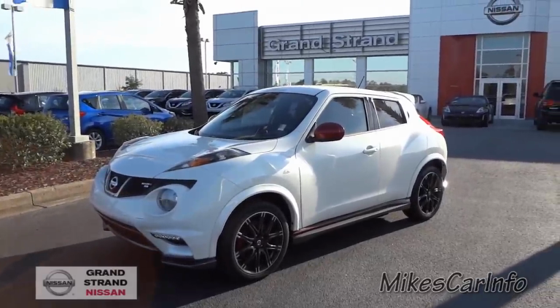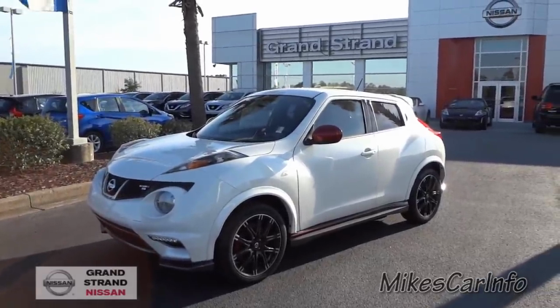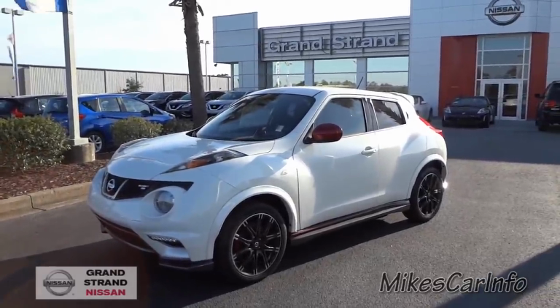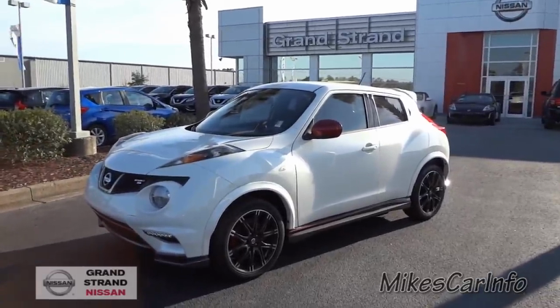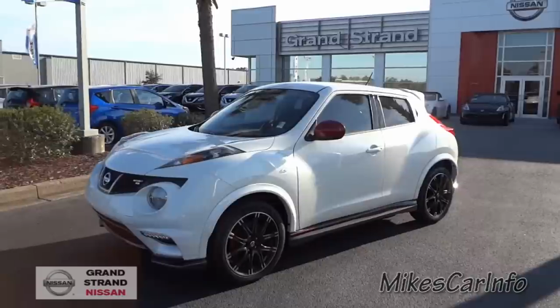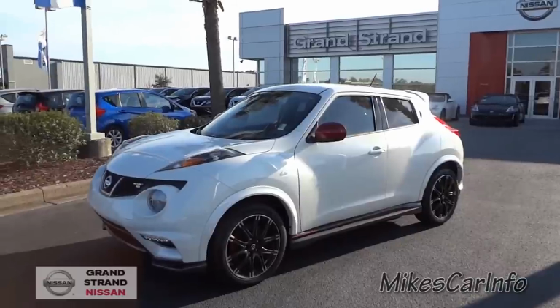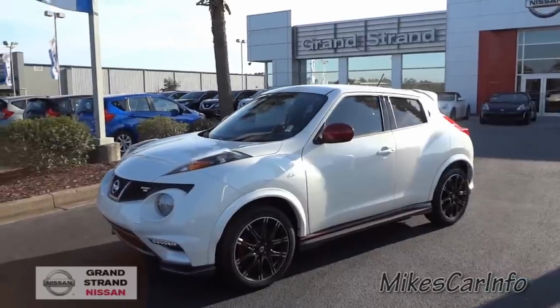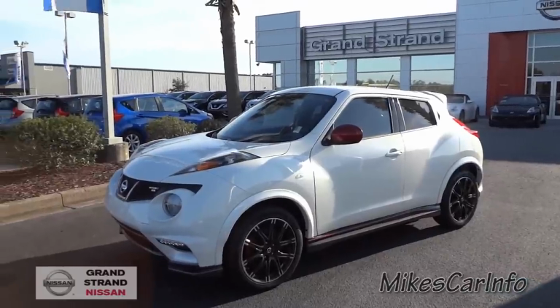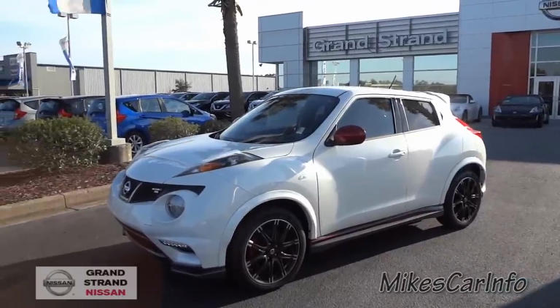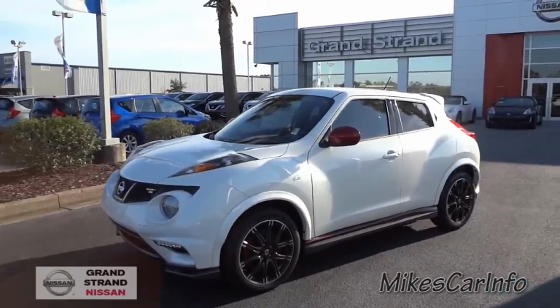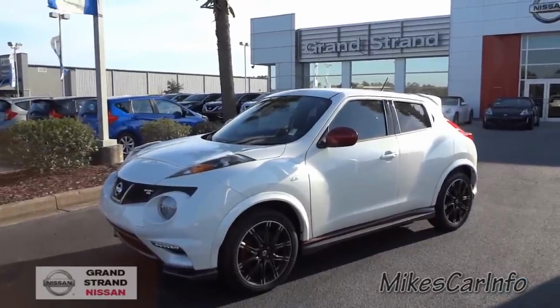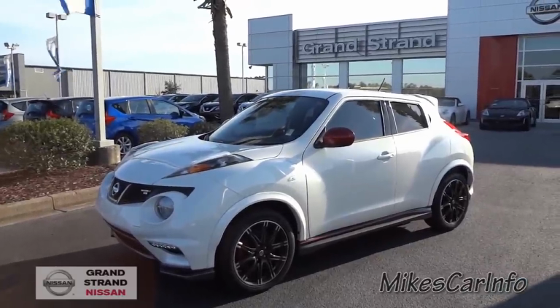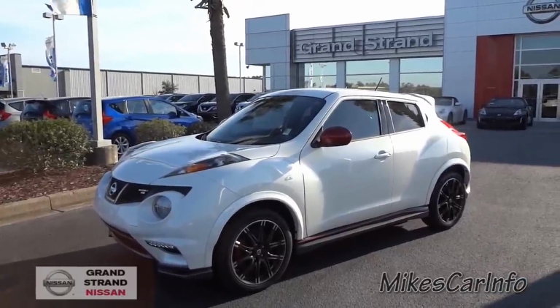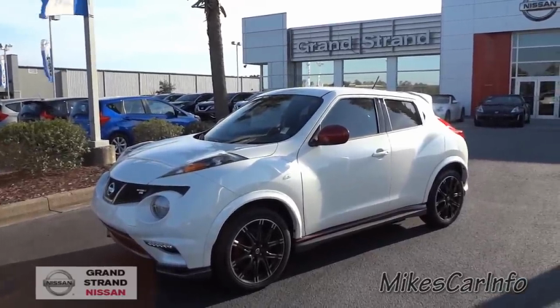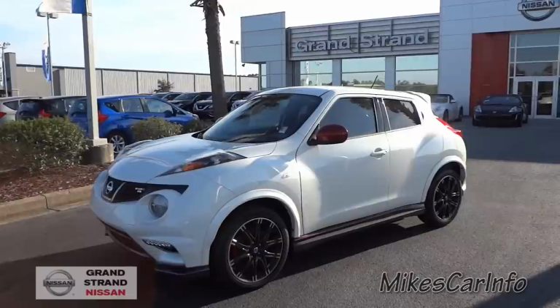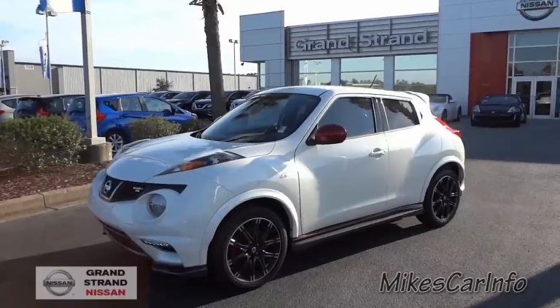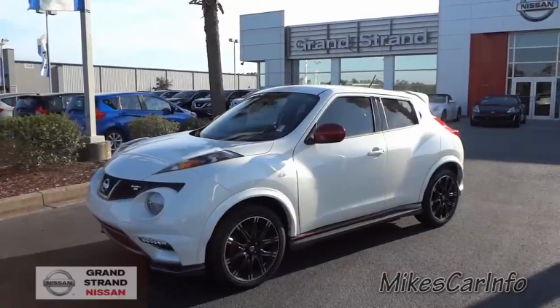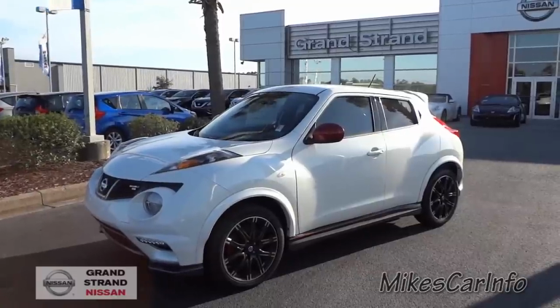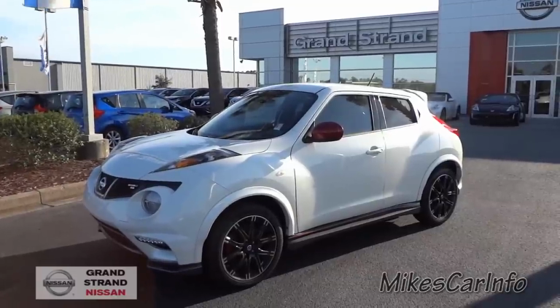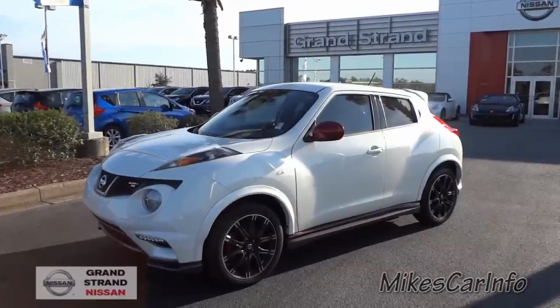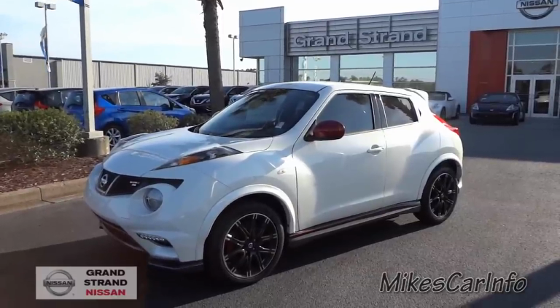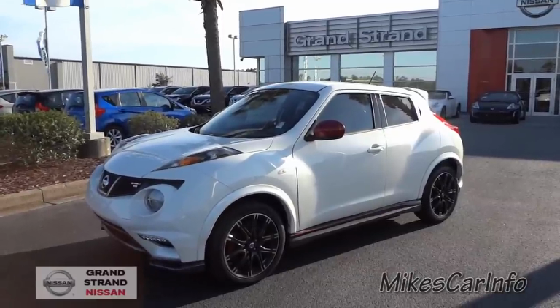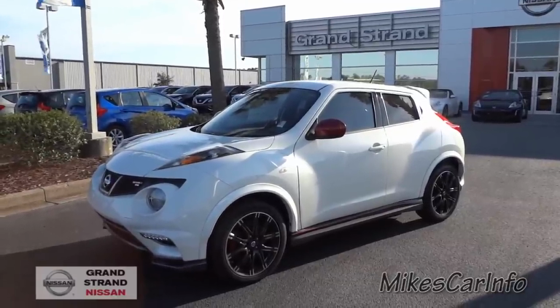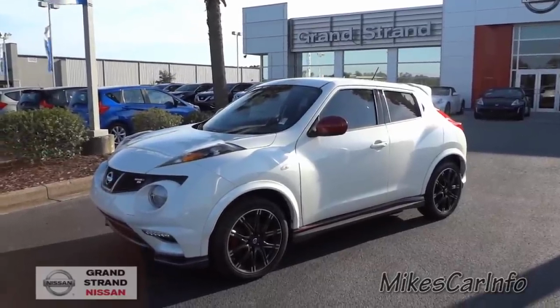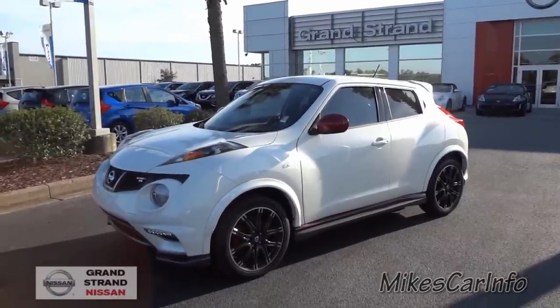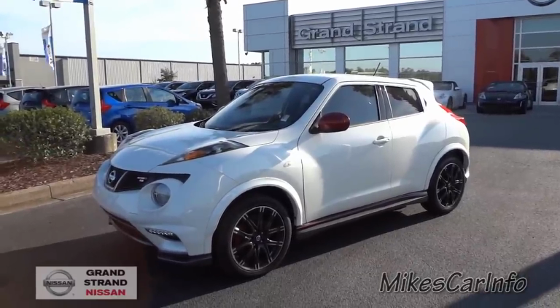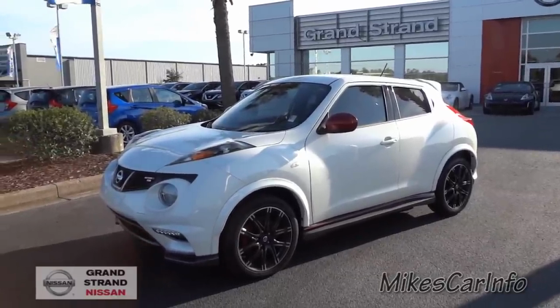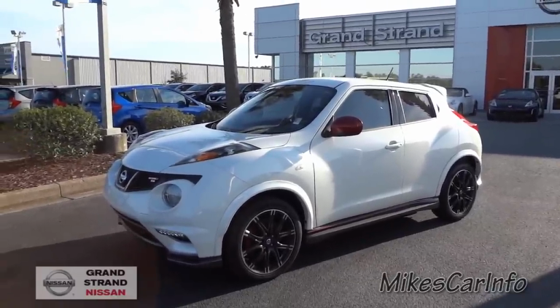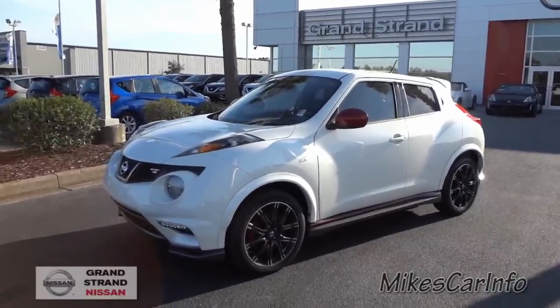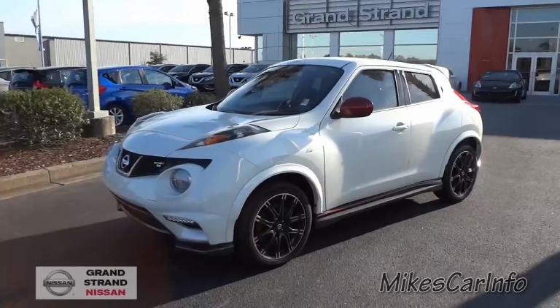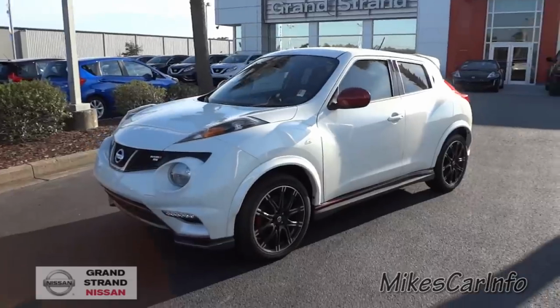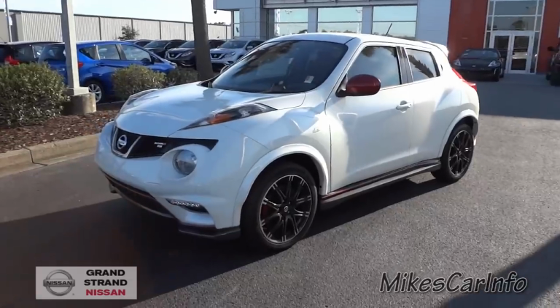You just wait till you see it. It's a Nismo RS, Nissan 100% made in Japan crossover. Anyways, let's check it out.